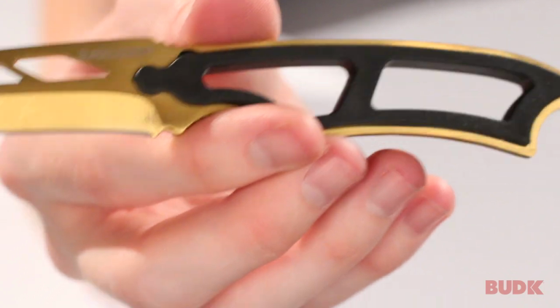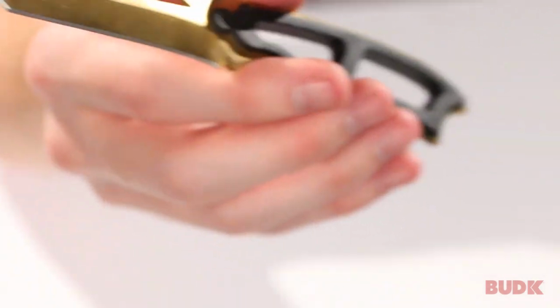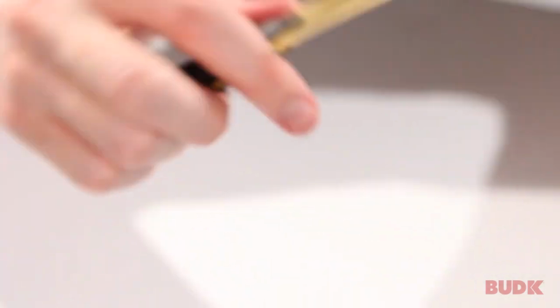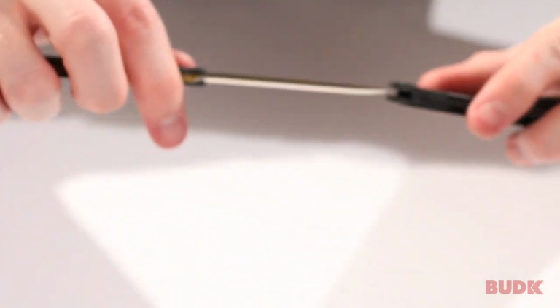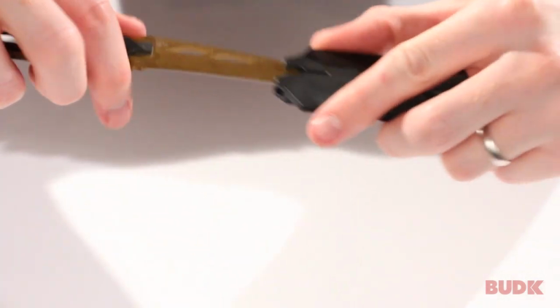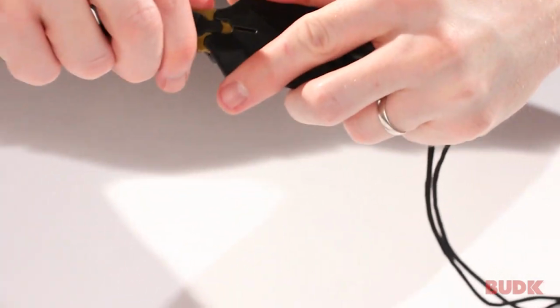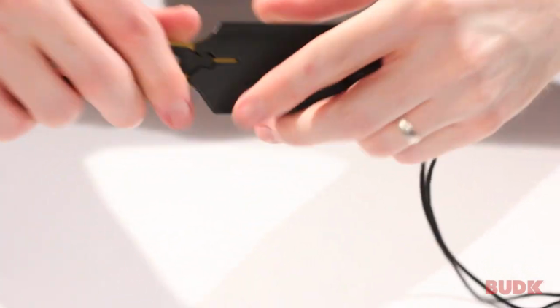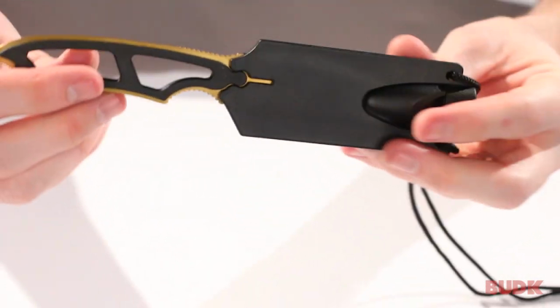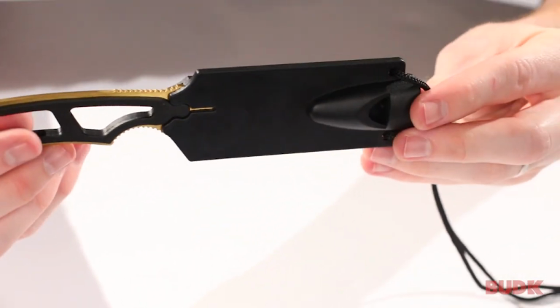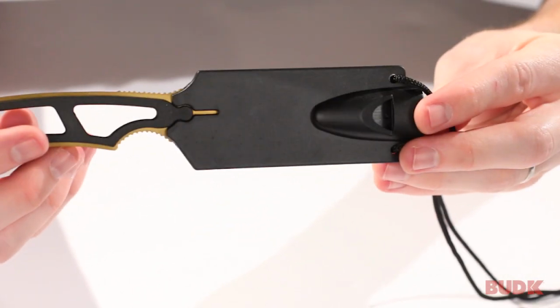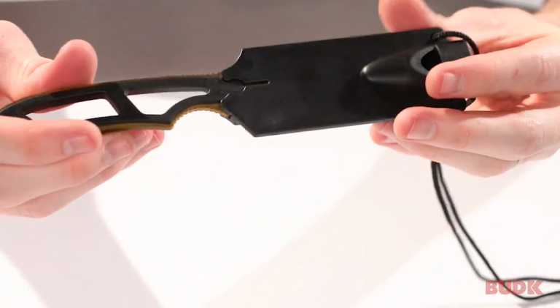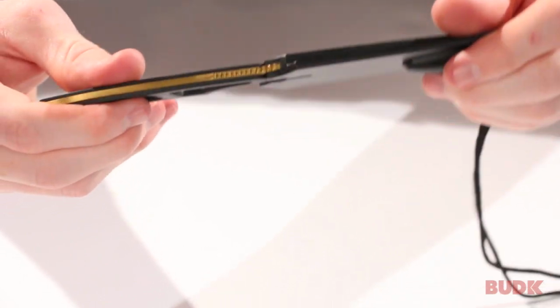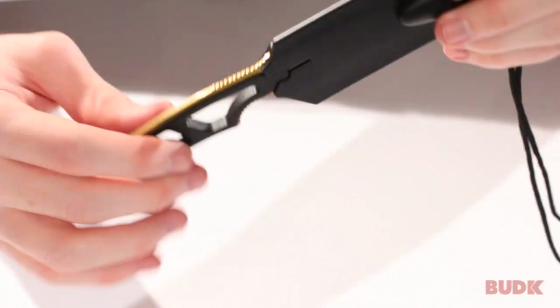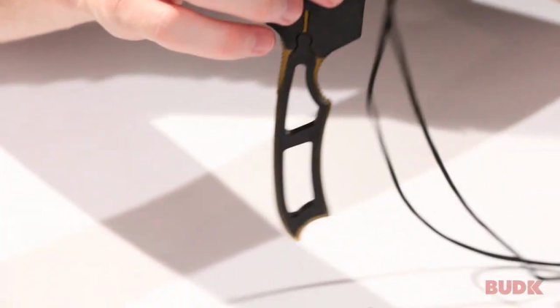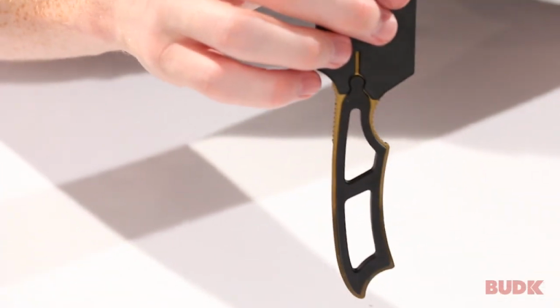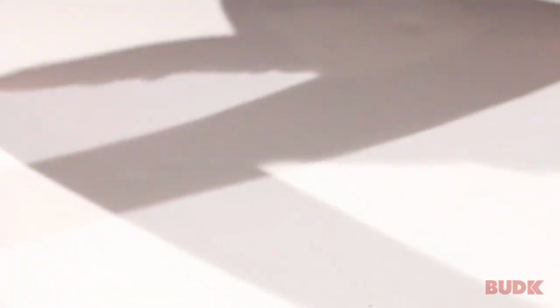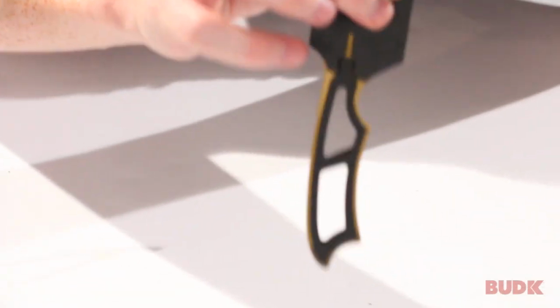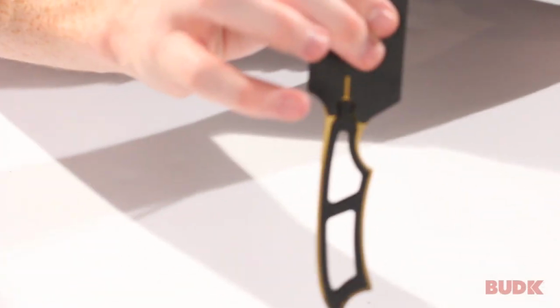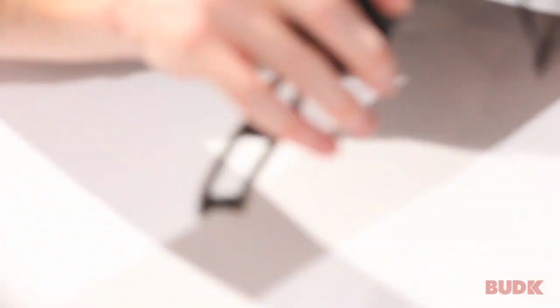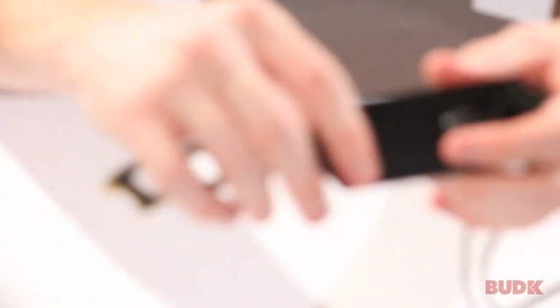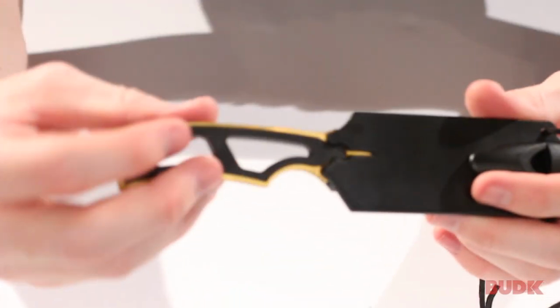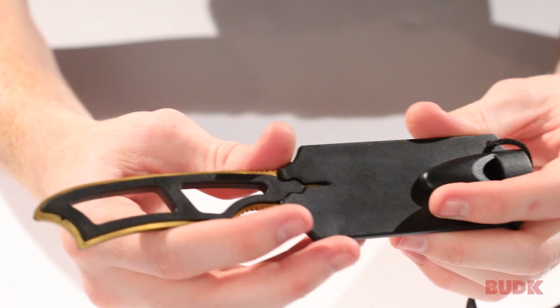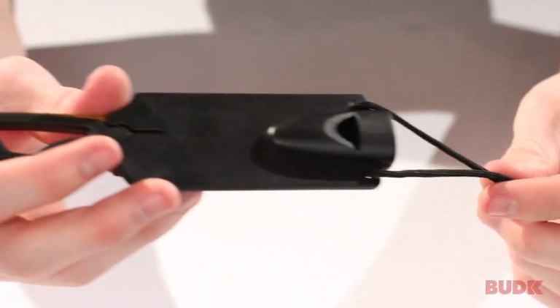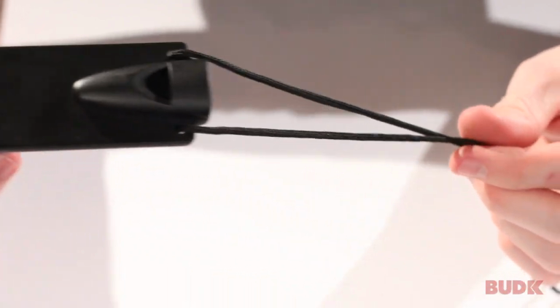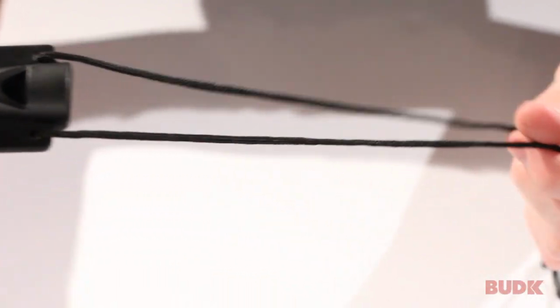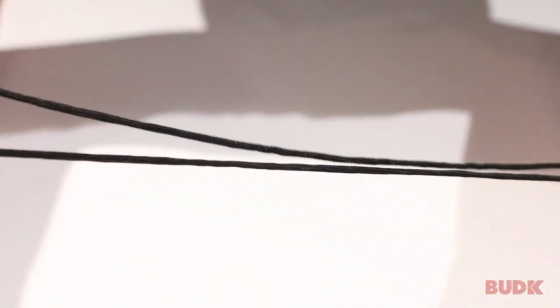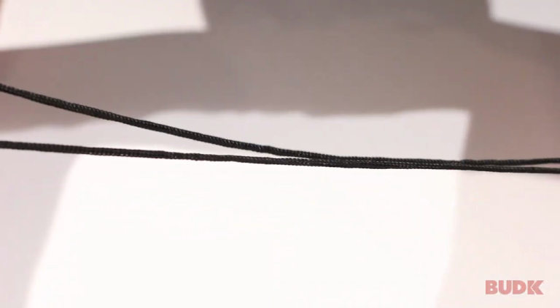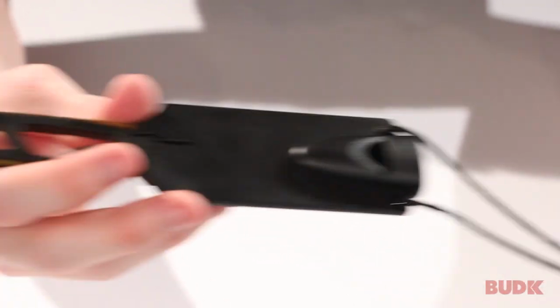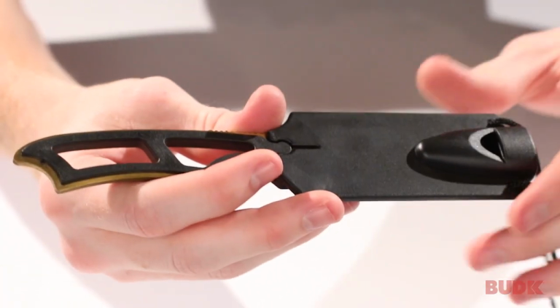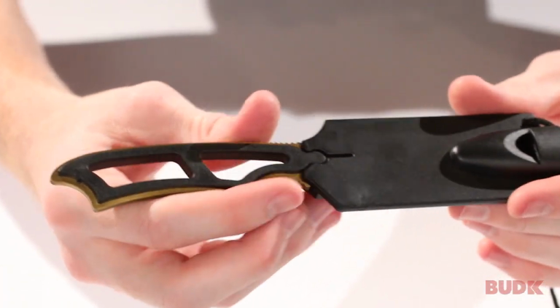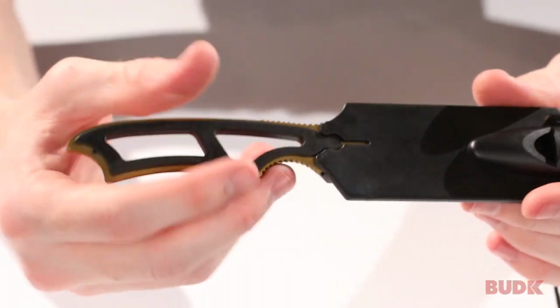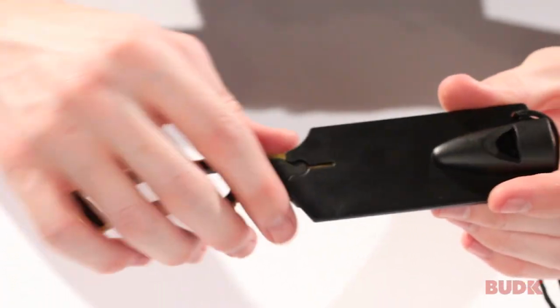It does include this sheath as well. The sheath is going to make sure this thing doesn't fall out when you're walking around with it on your neck. And it does include a cord, so you can wear this around your neck right out of the box.